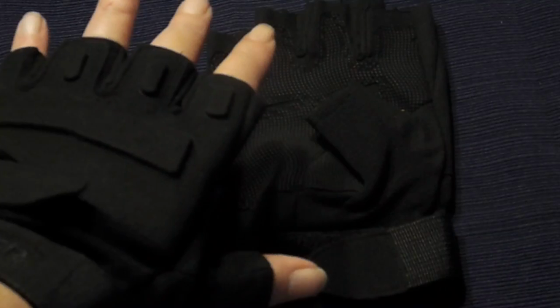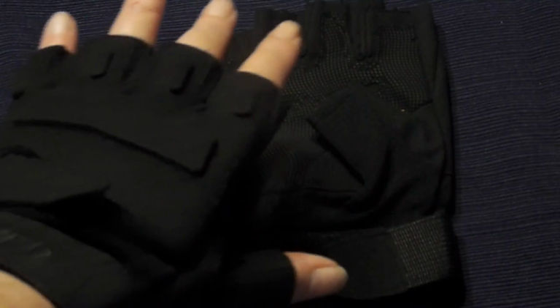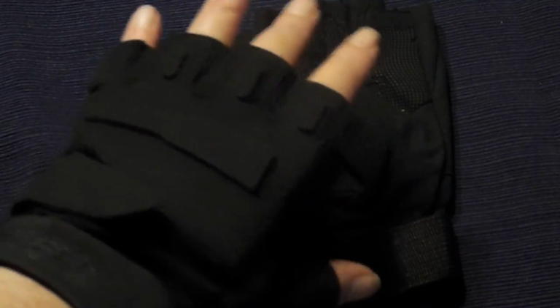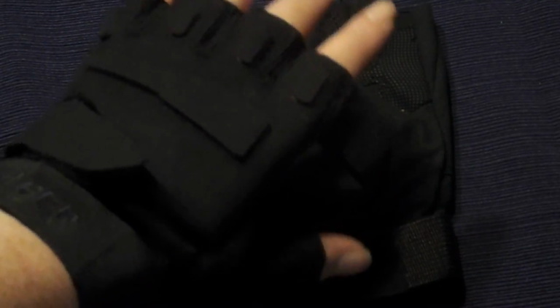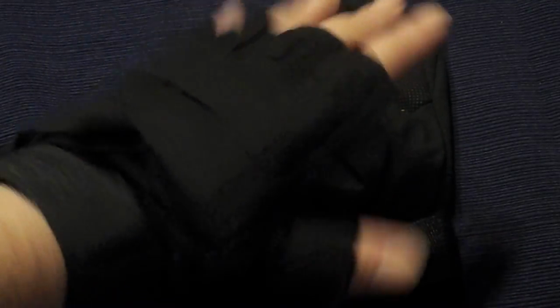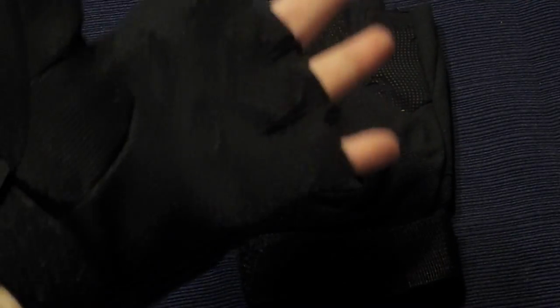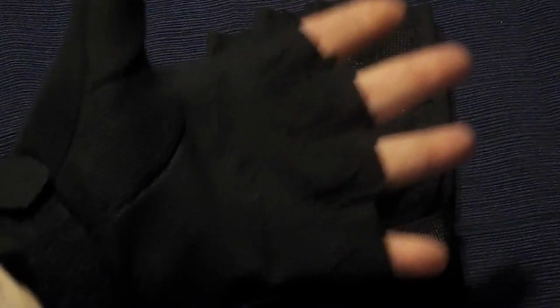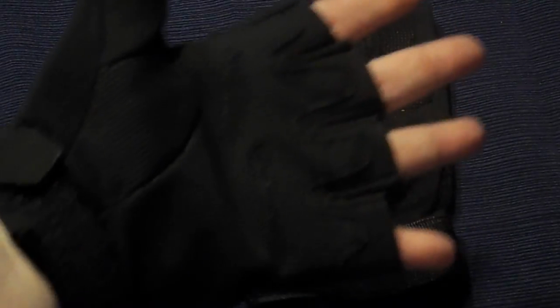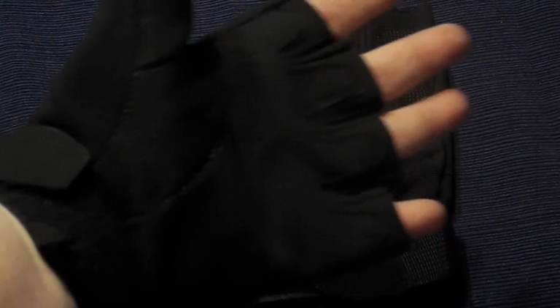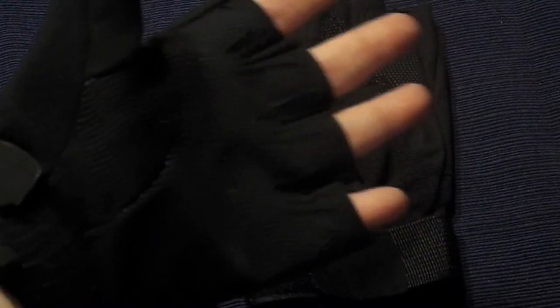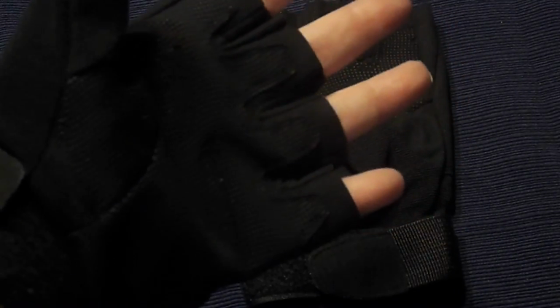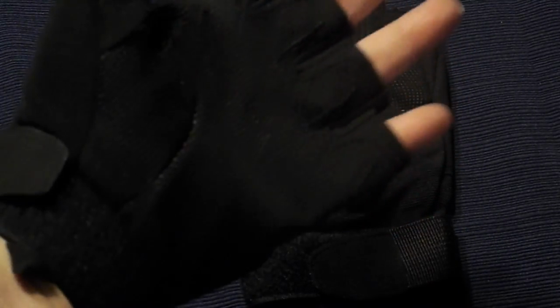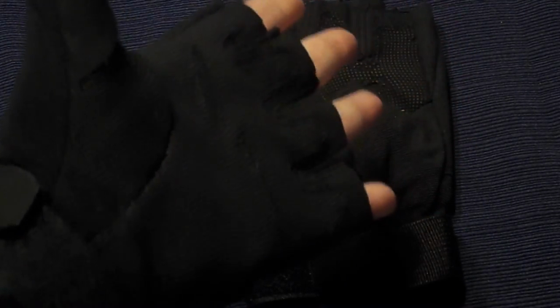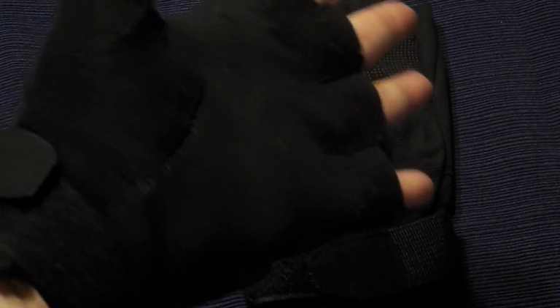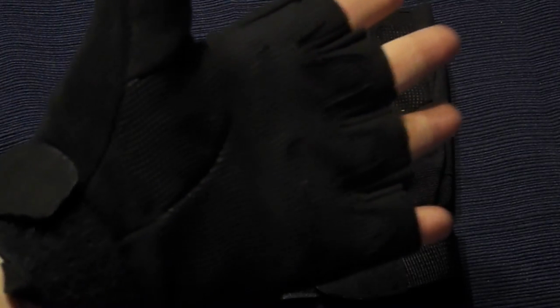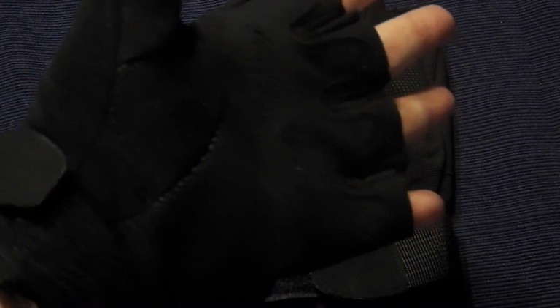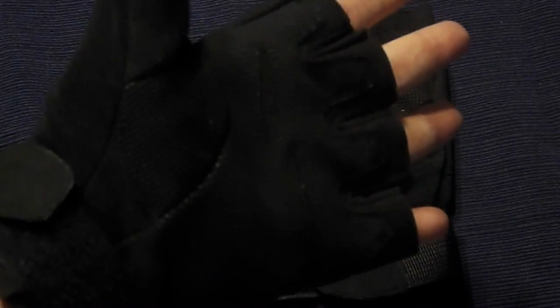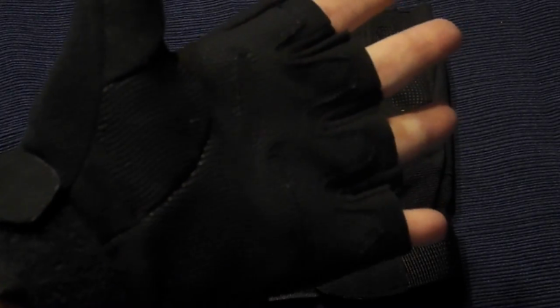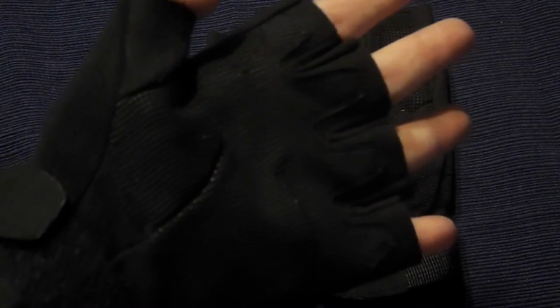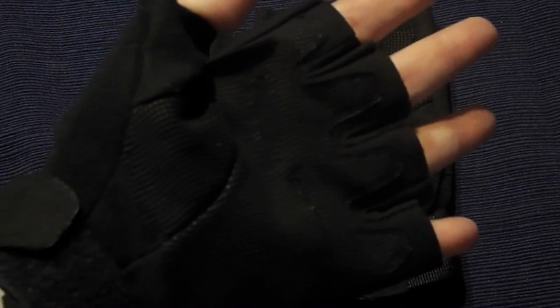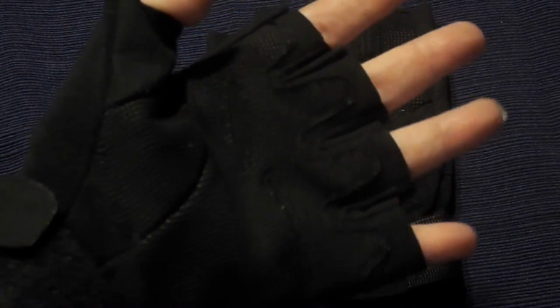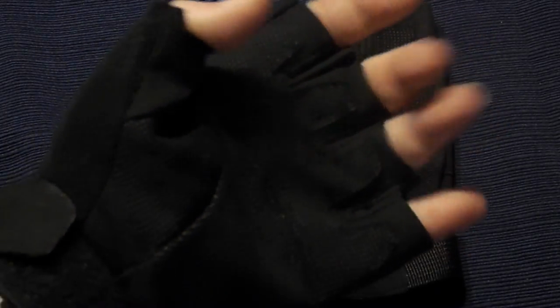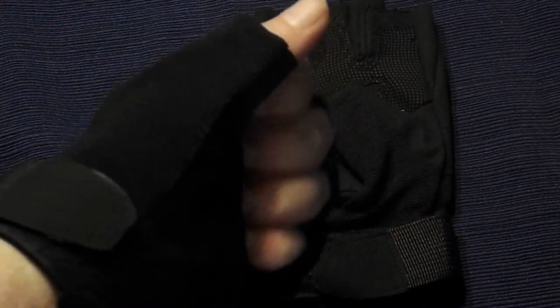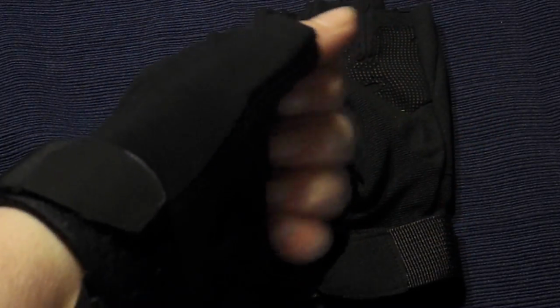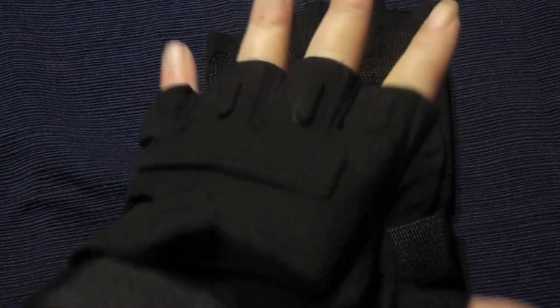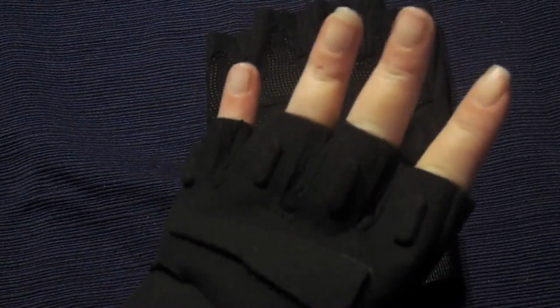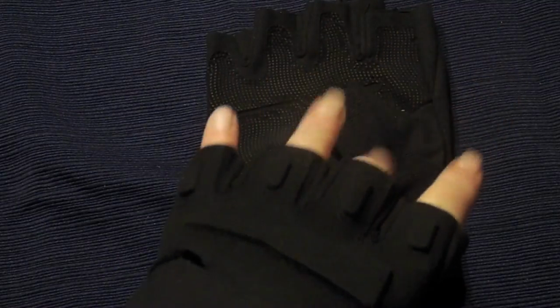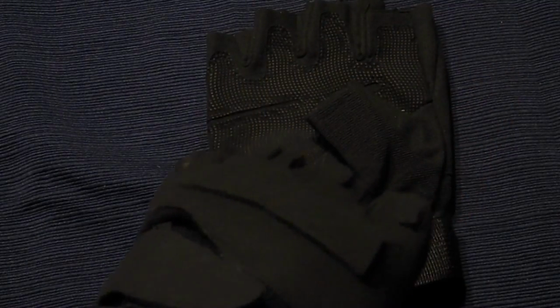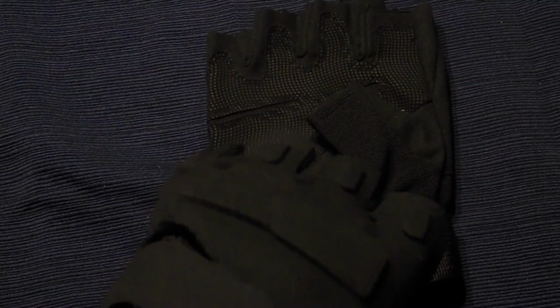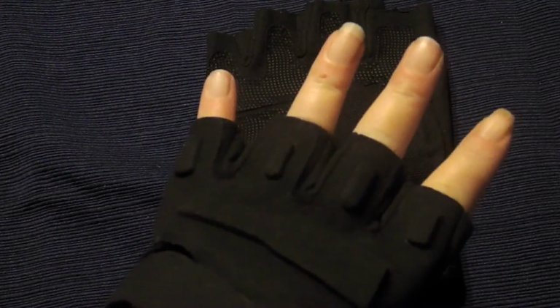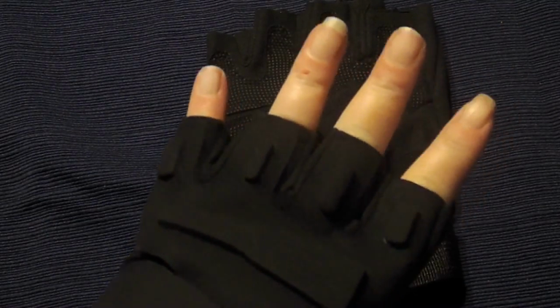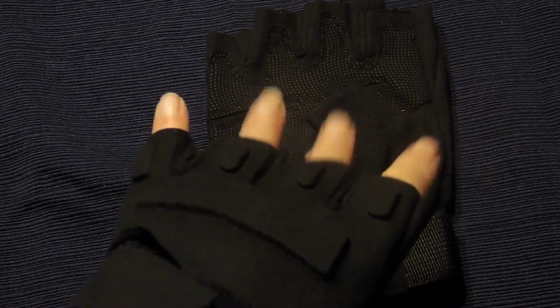Hi, I'm here to show you the Viberger military gloves — shooting gloves, fingerless, half-finger, riding, hunting, cycling gloves.